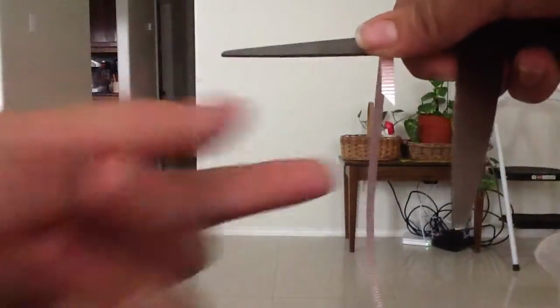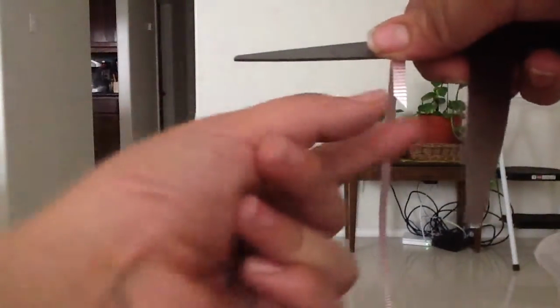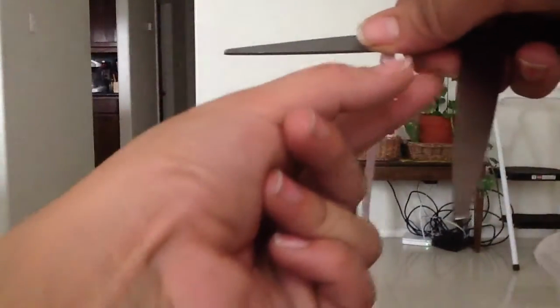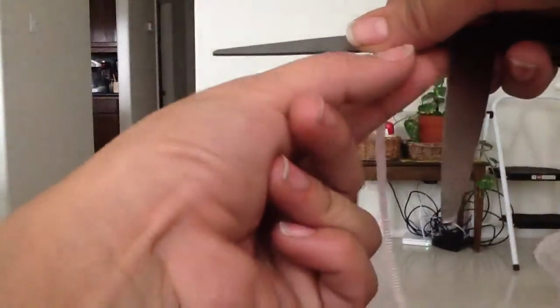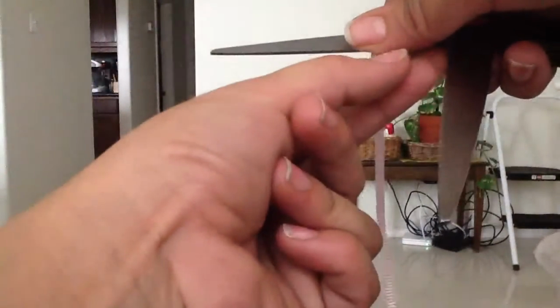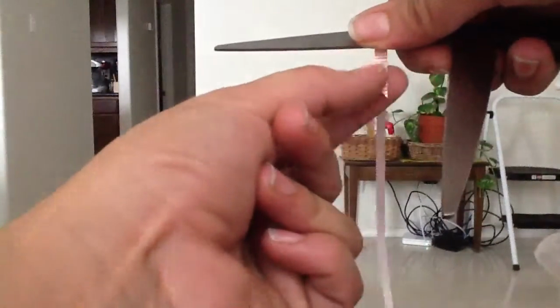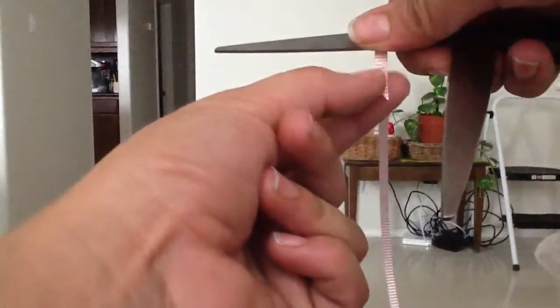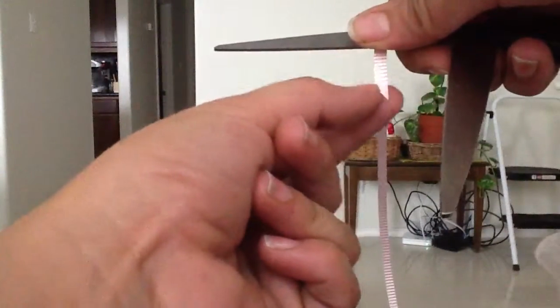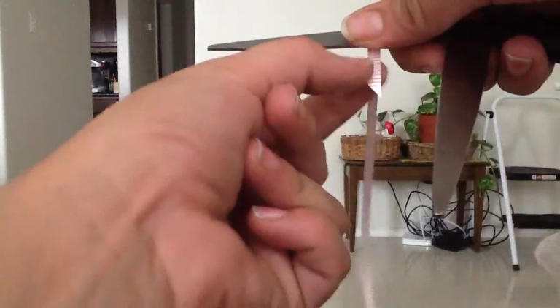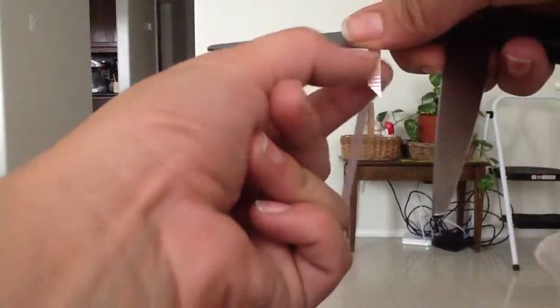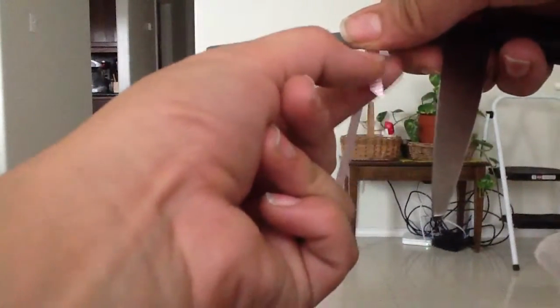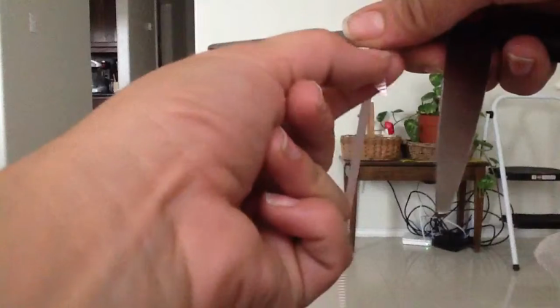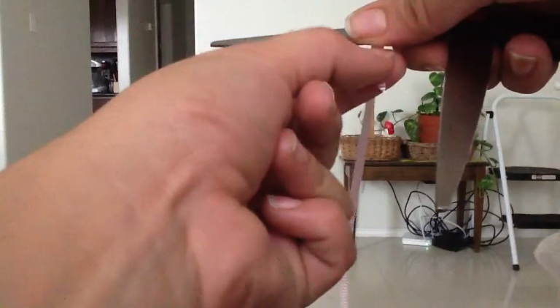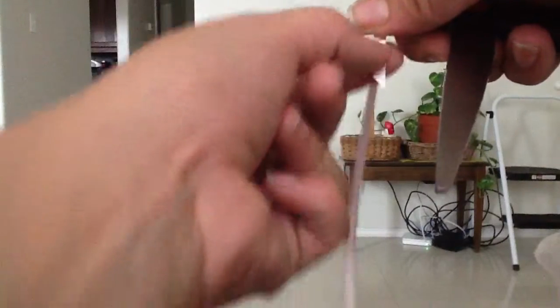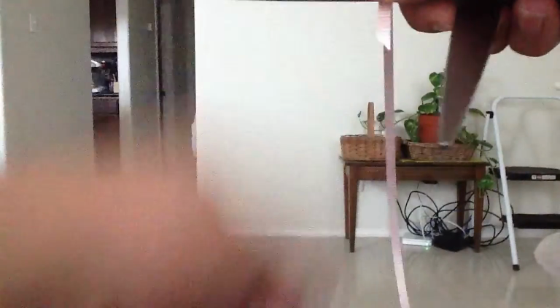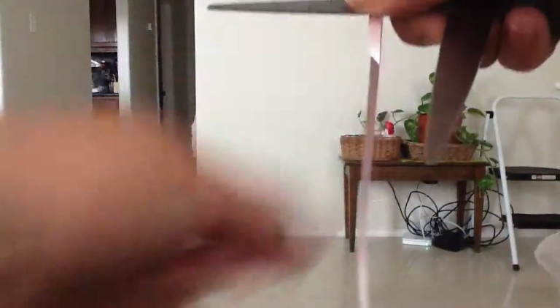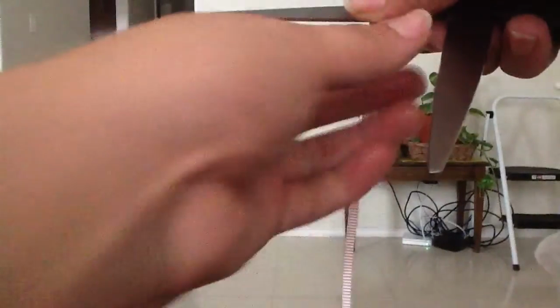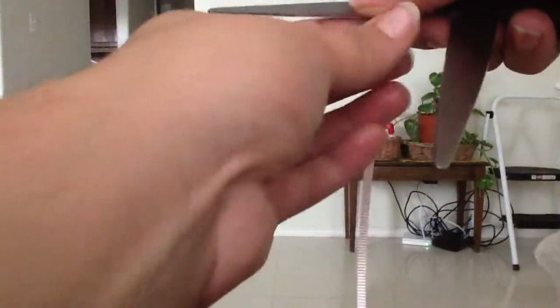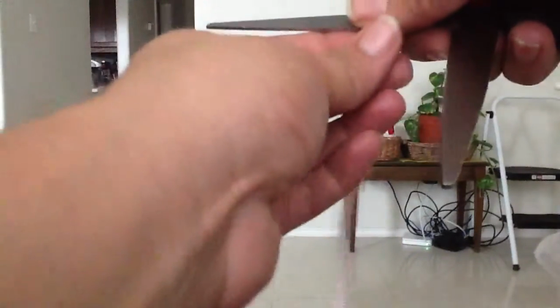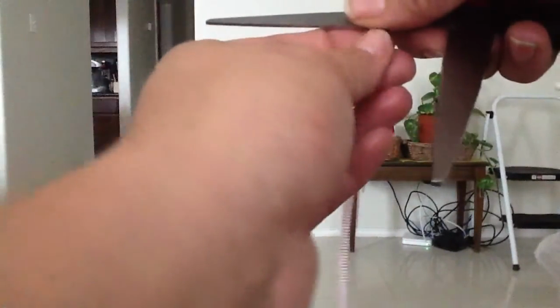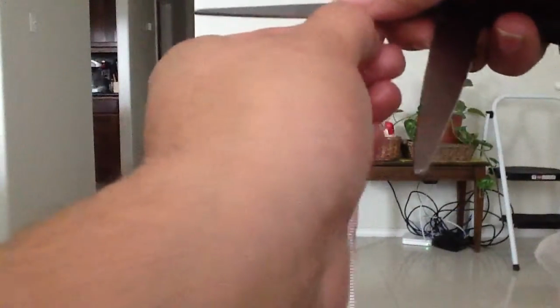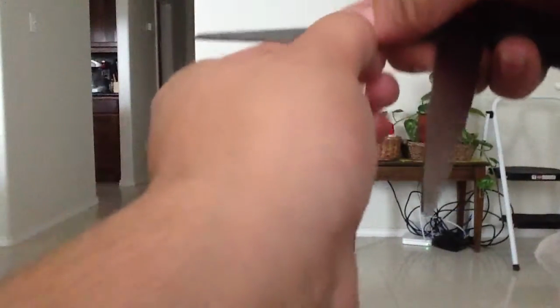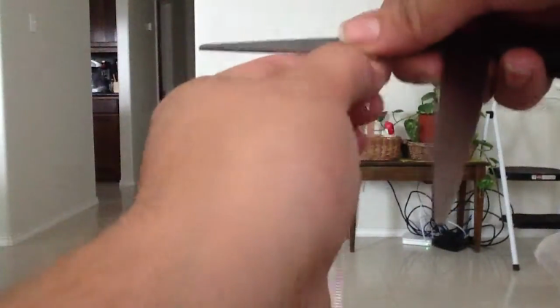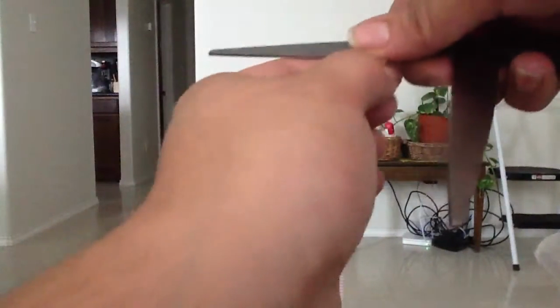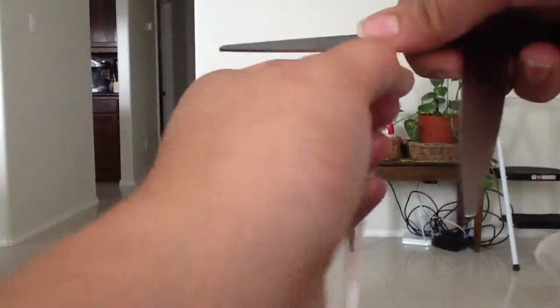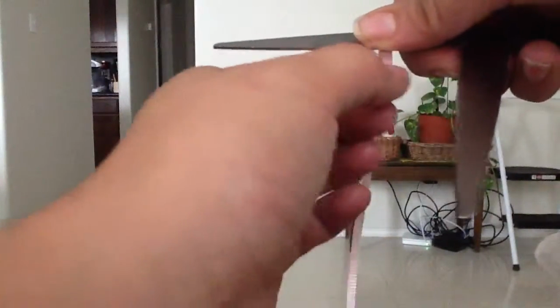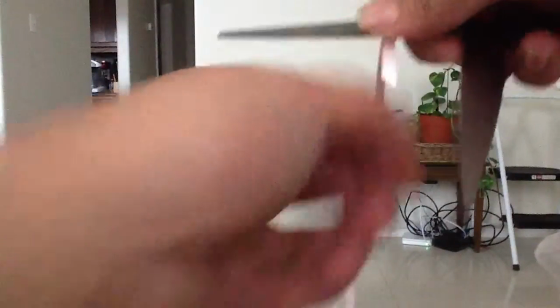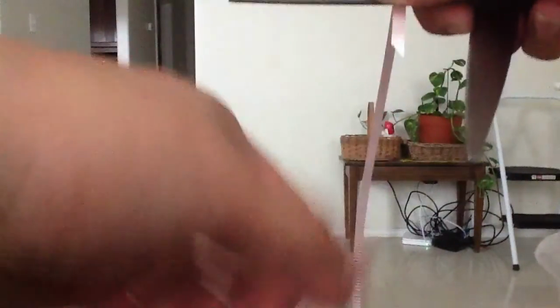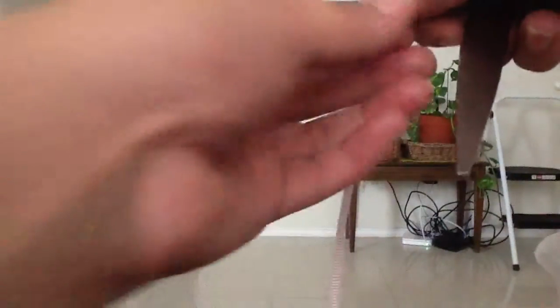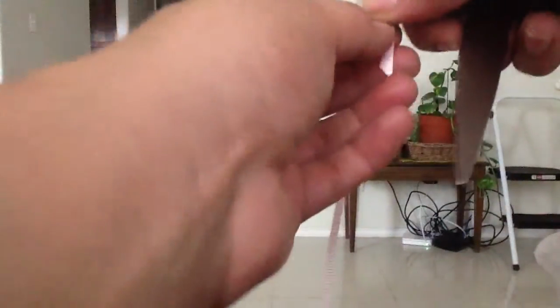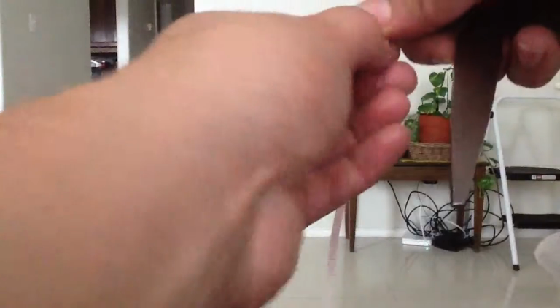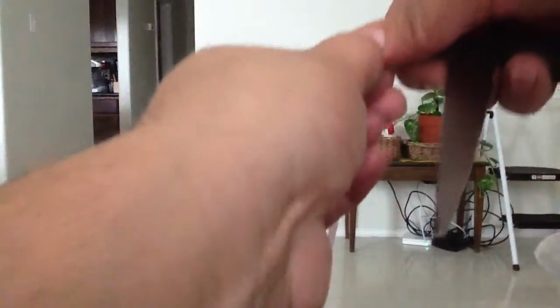The easiest way to do this is just to grab the ribbon and pull it — just make it work for you. It should sound like a zipper being pulled up.